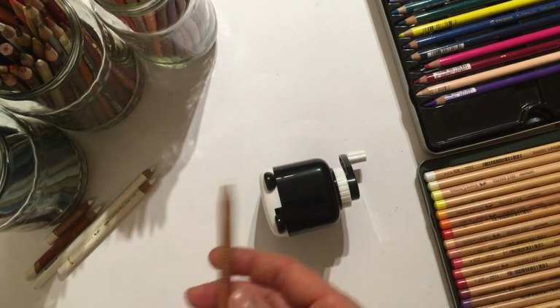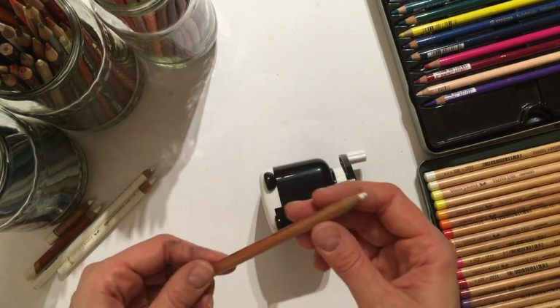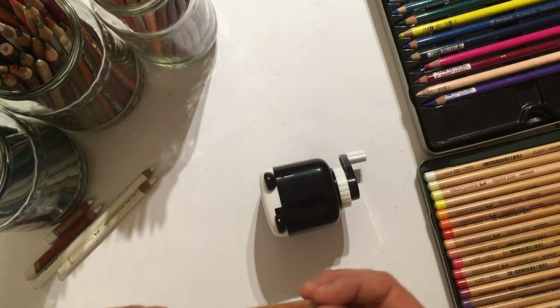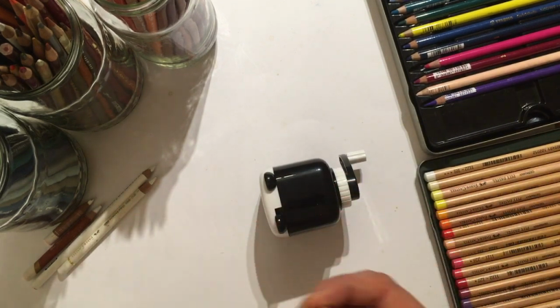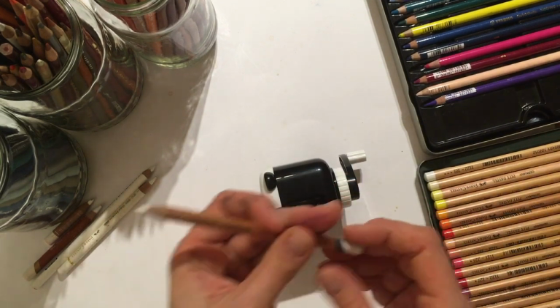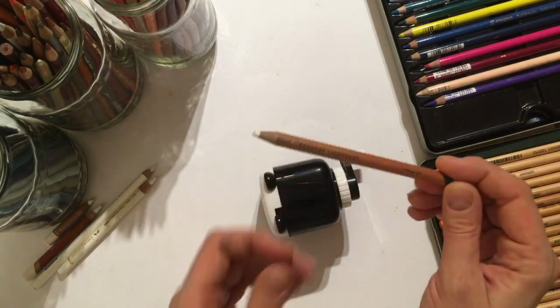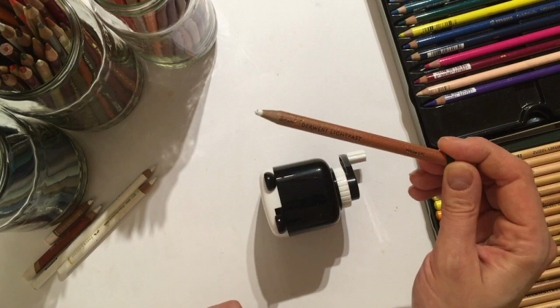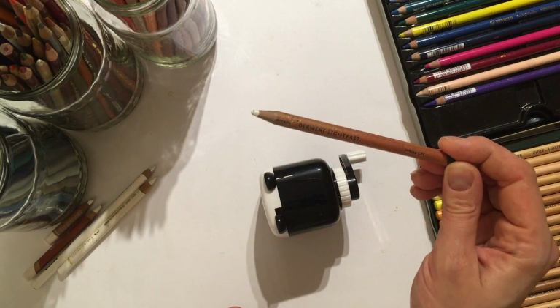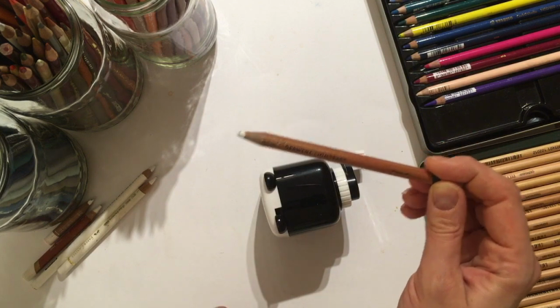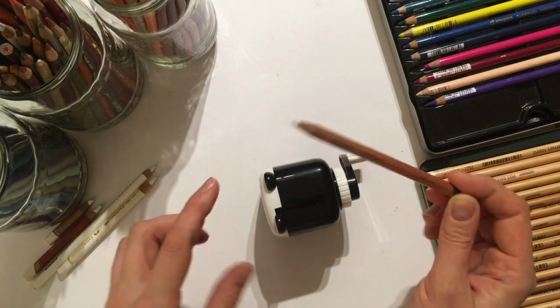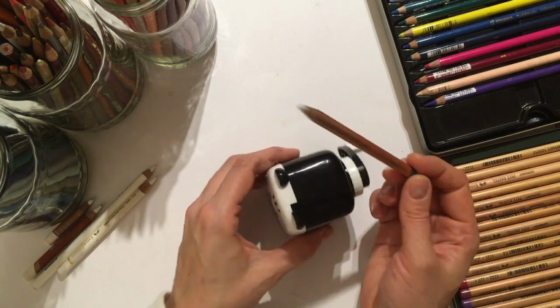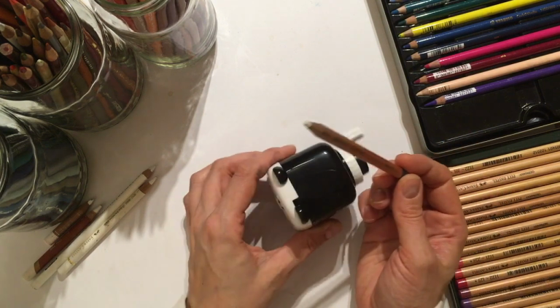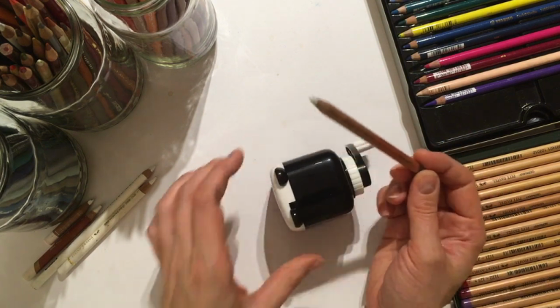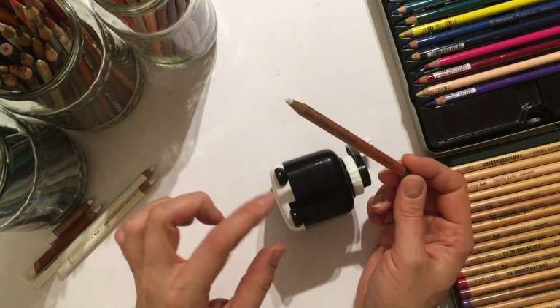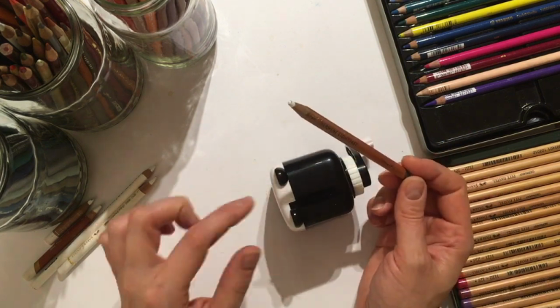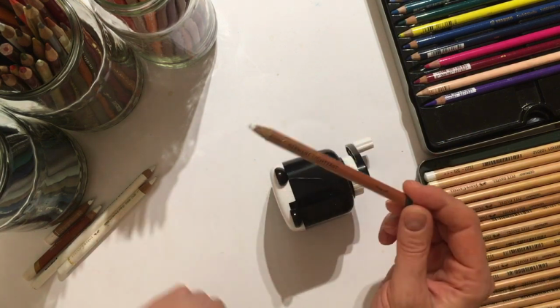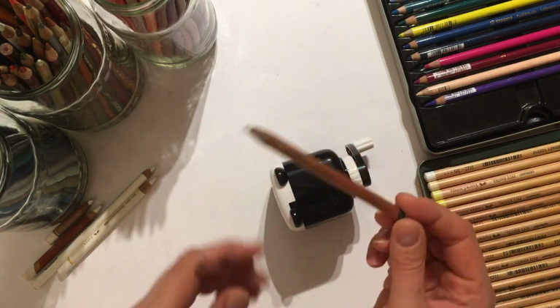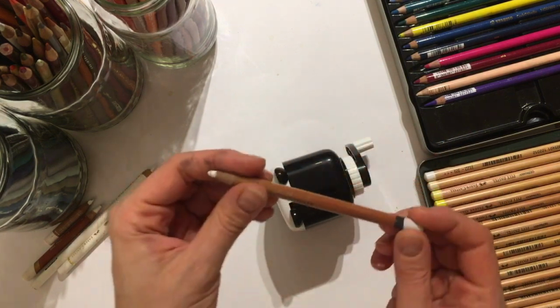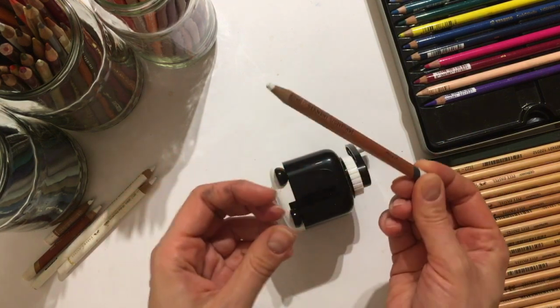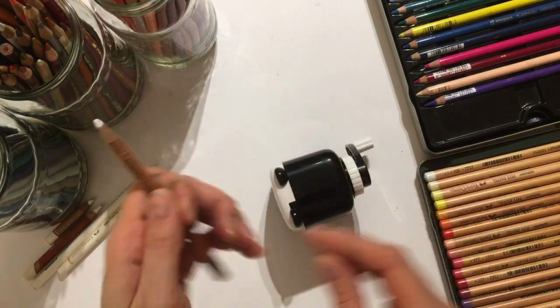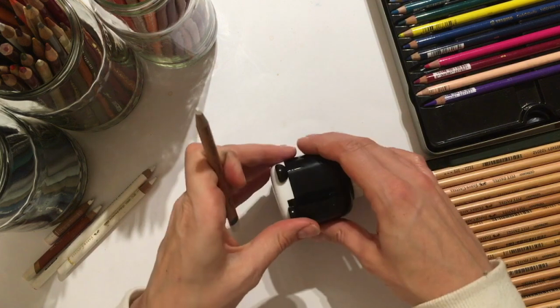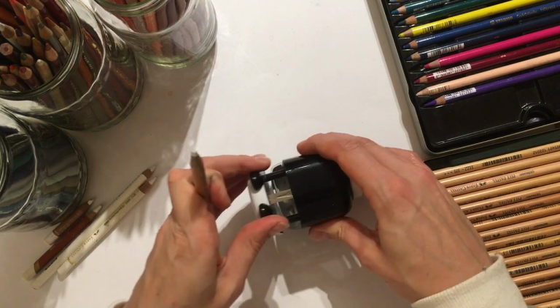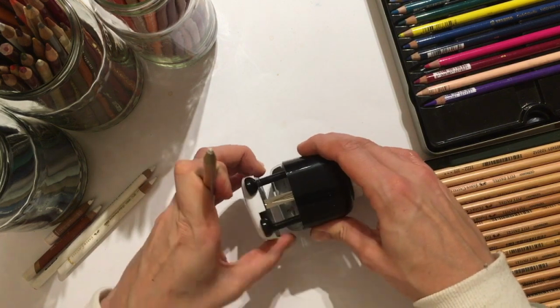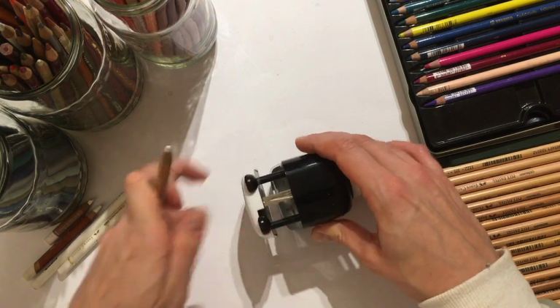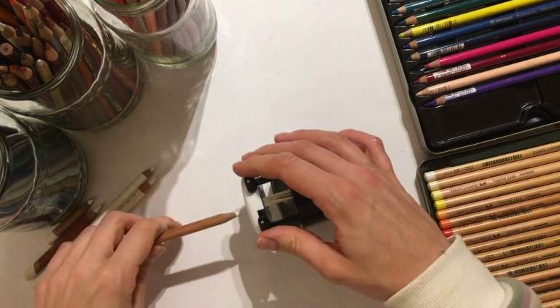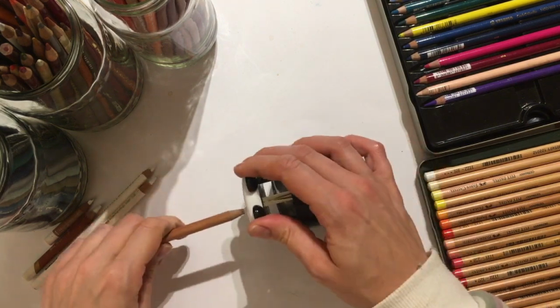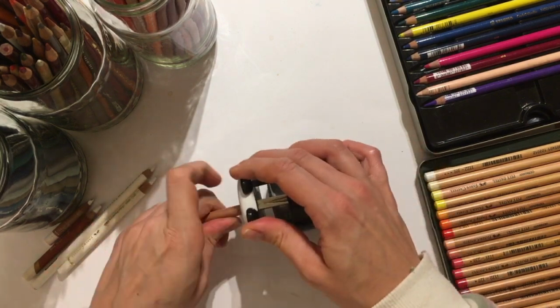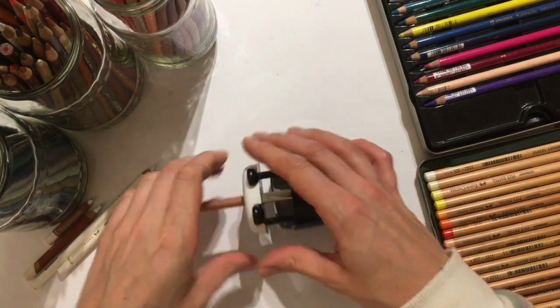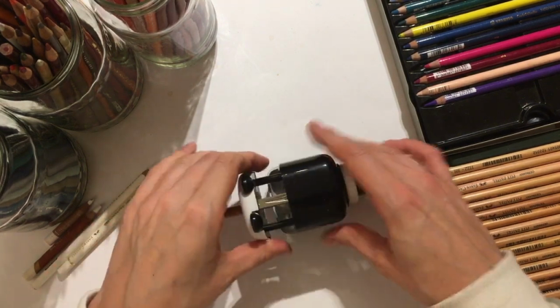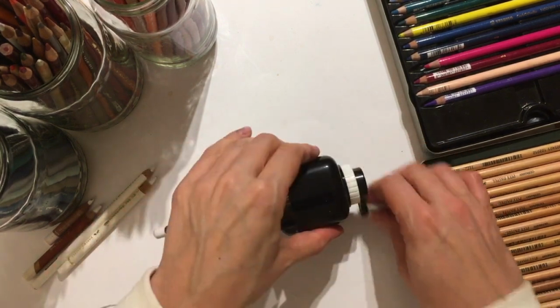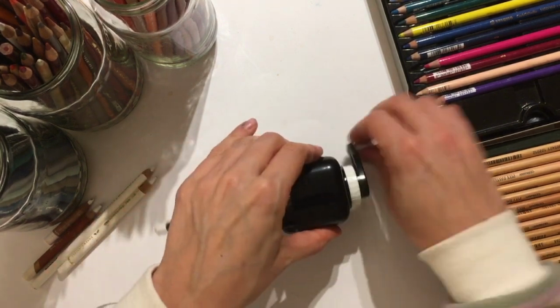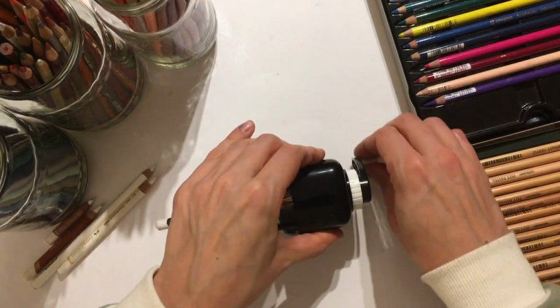Let's see what other coloured pencils it sharpens. I have read some comments that it doesn't sharpen thicker pencils. Now, Lightfast is pretty thick, so let's see how it goes with that. It fits.